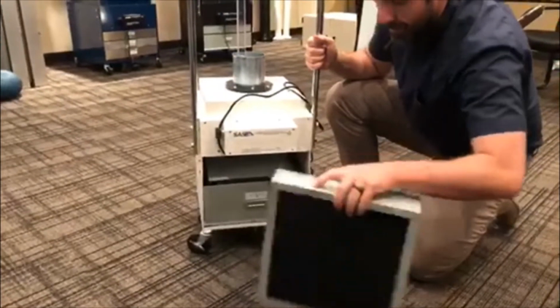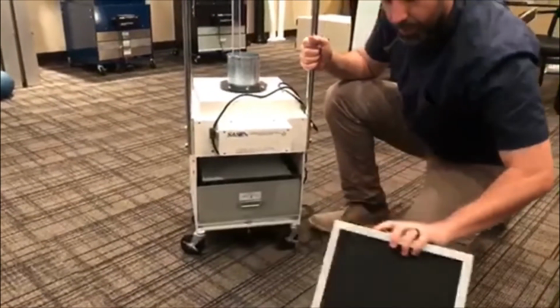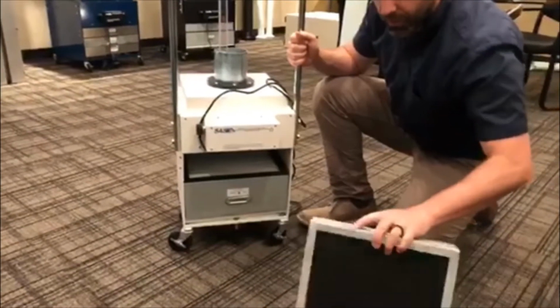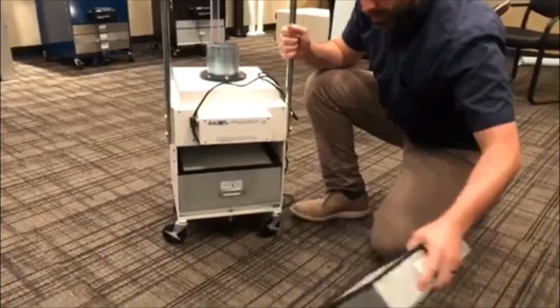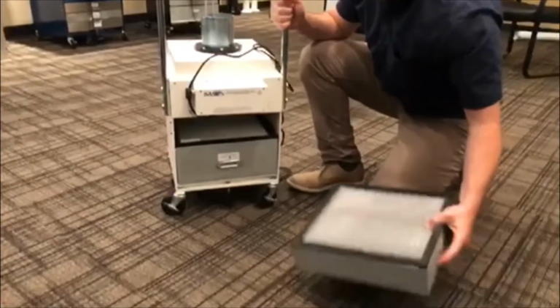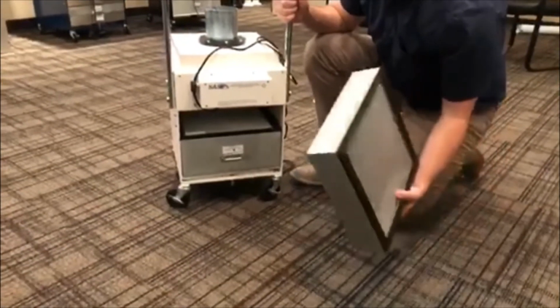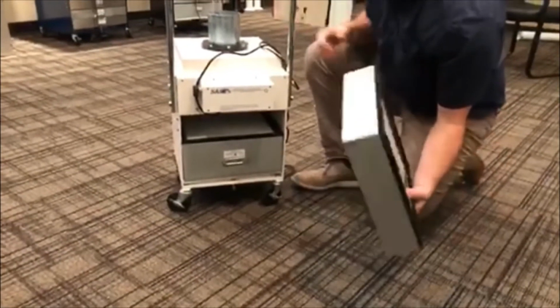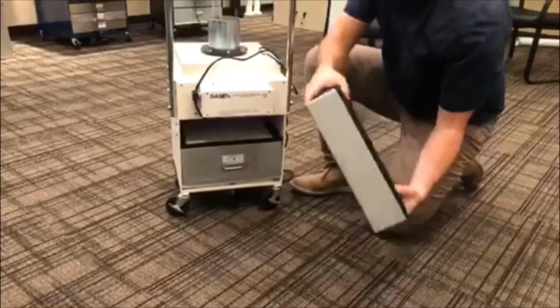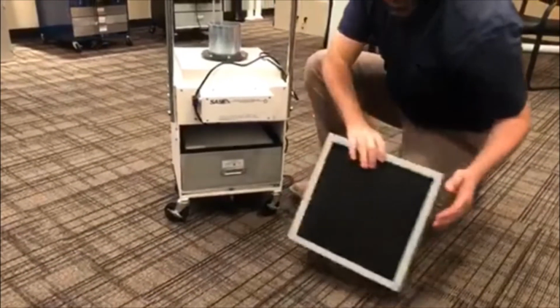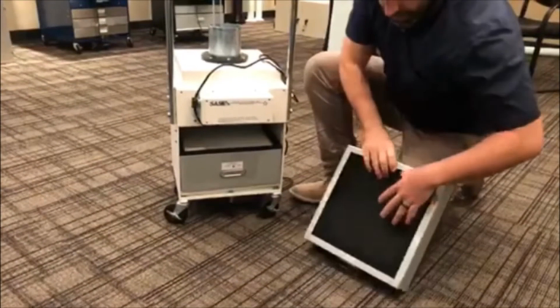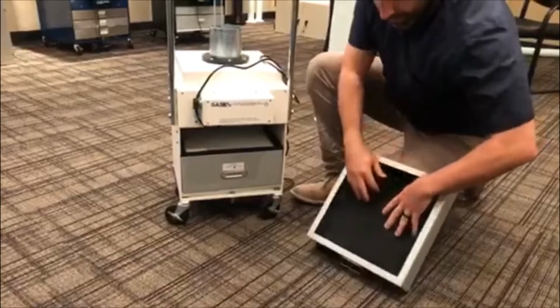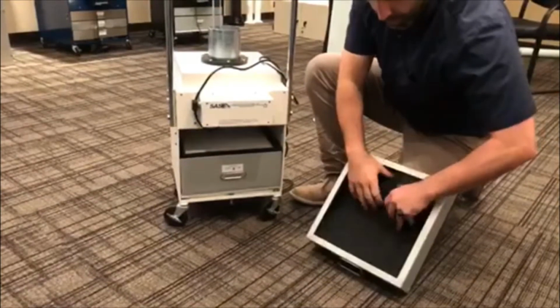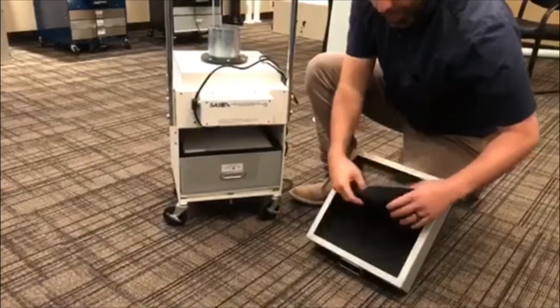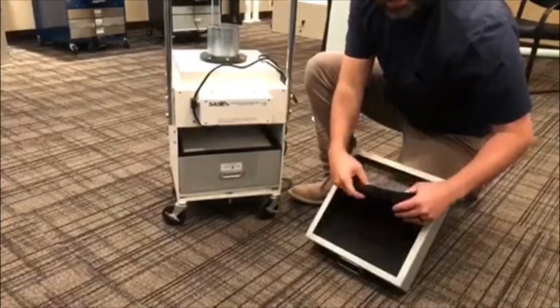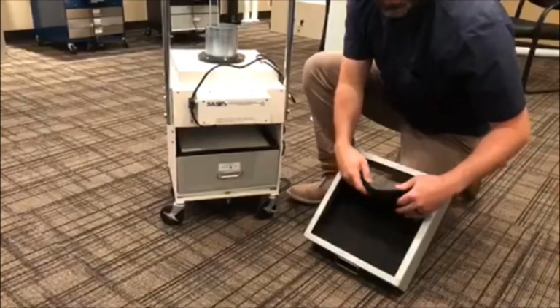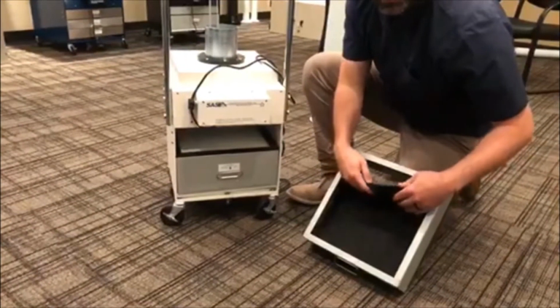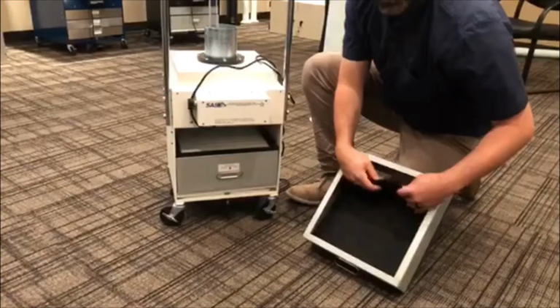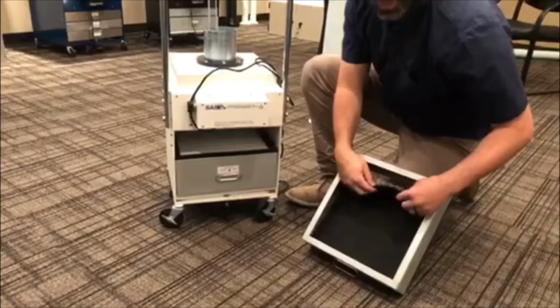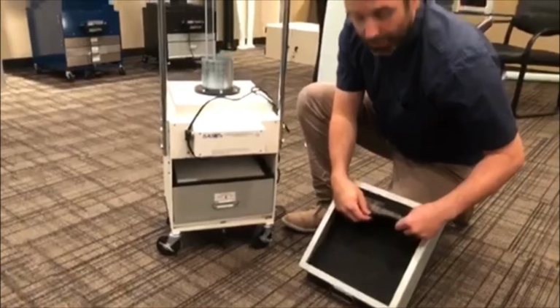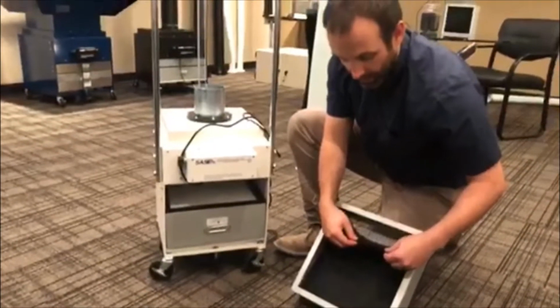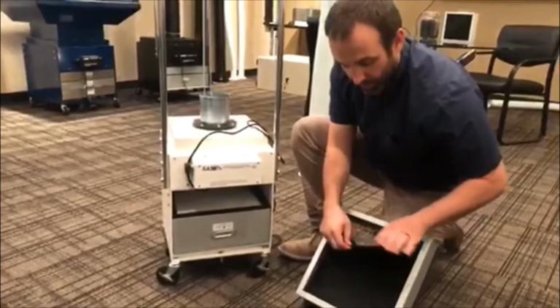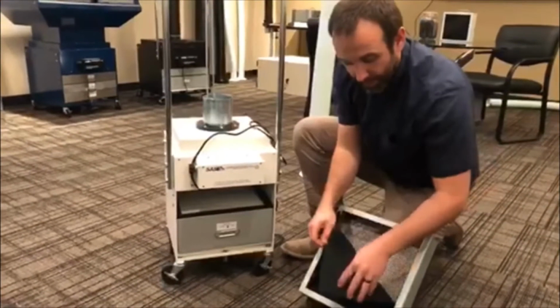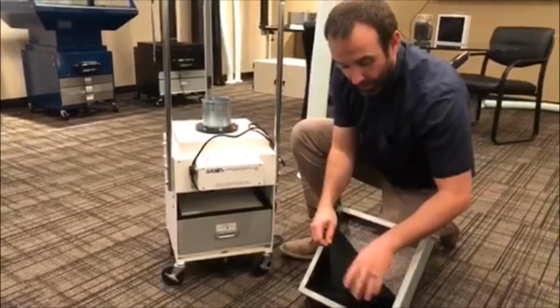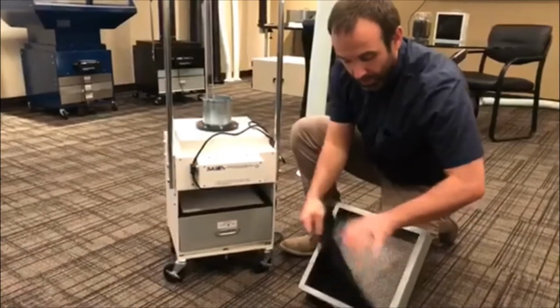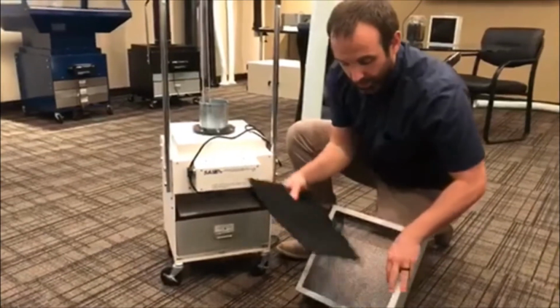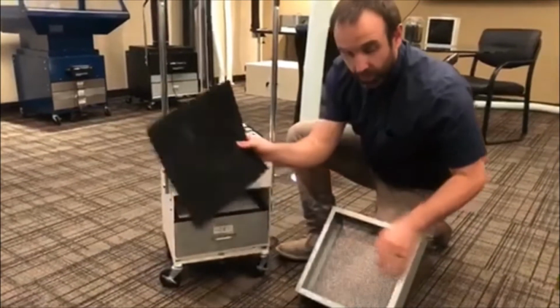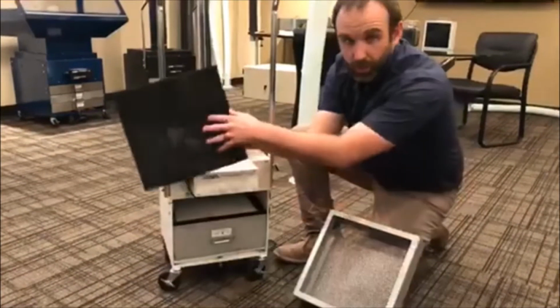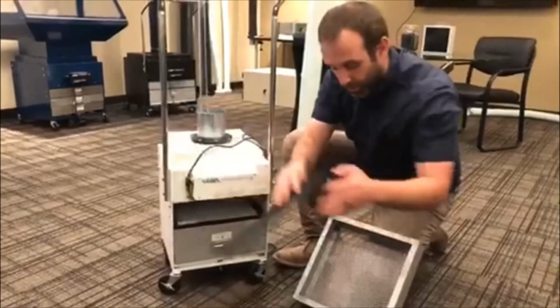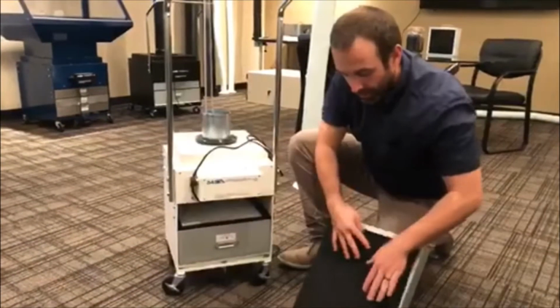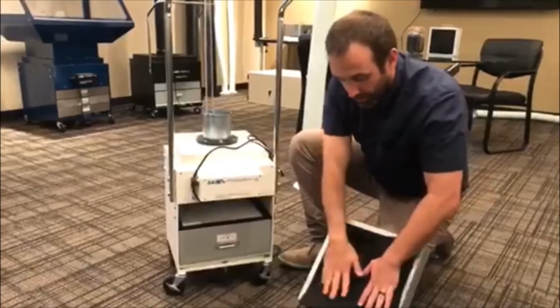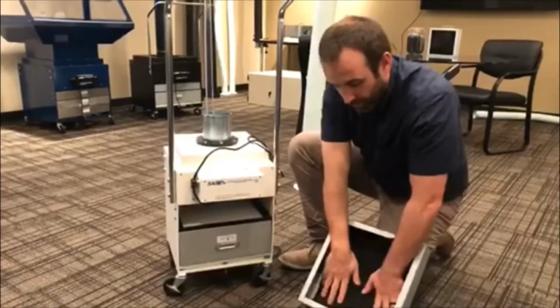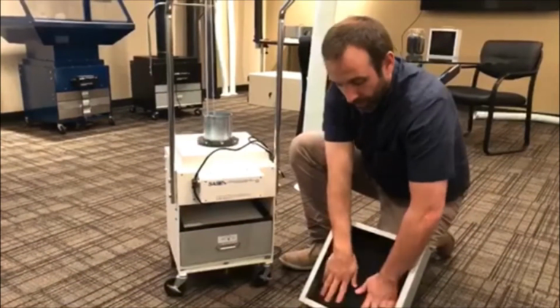This is the pre-filter. If you want to replace the pre-filter, this is the pre-filter pad. You'll have a pack of 12 of those in a replacement kit. You can take this pad out and put a new one in.